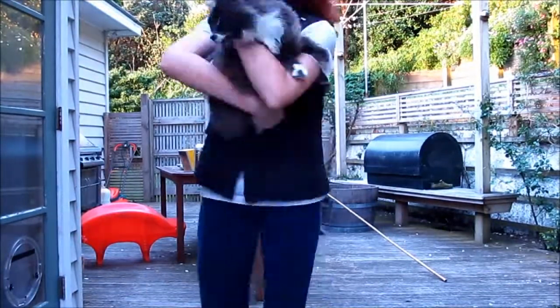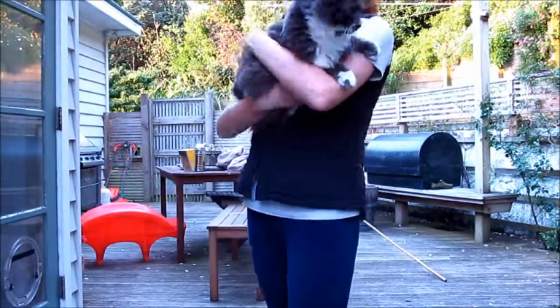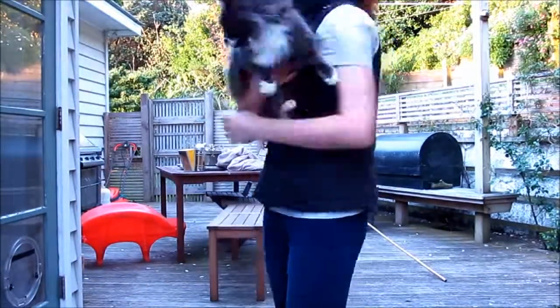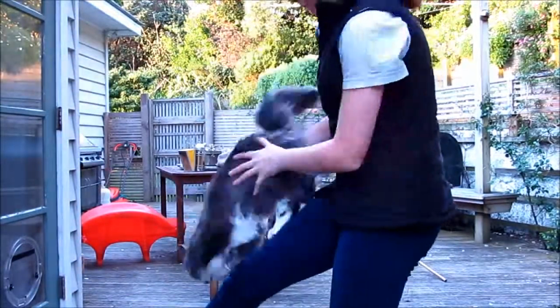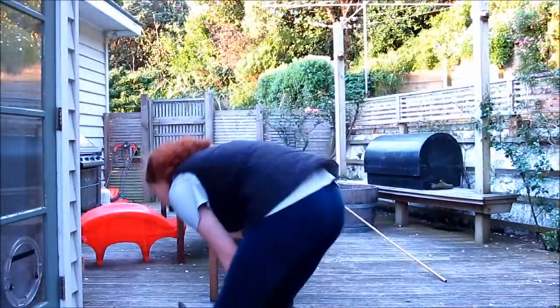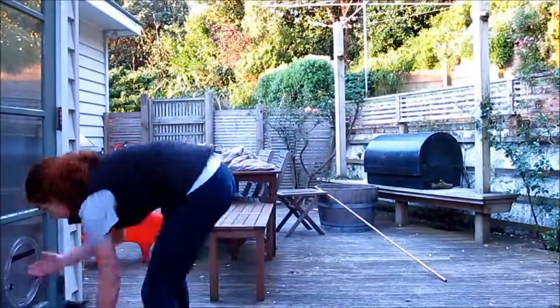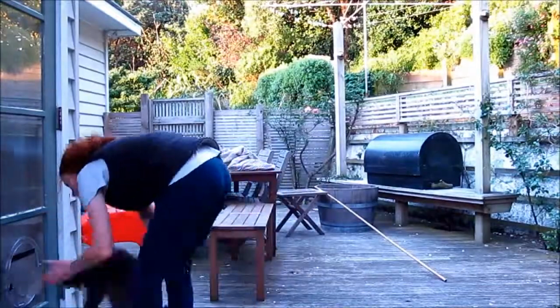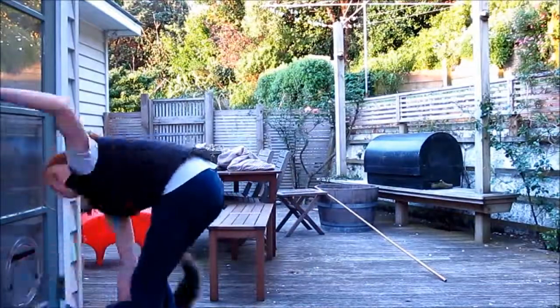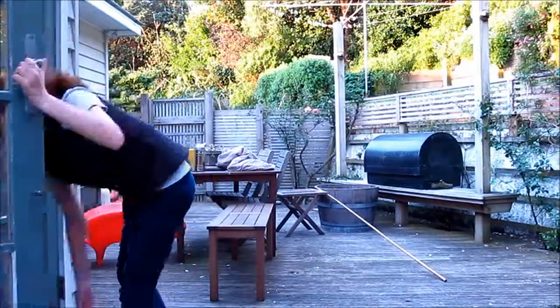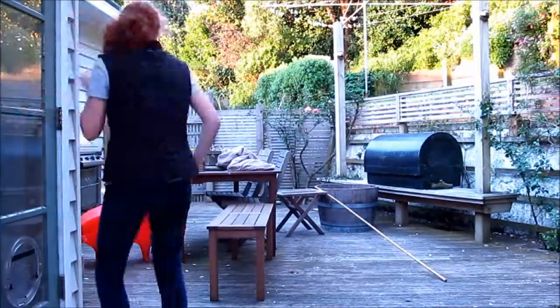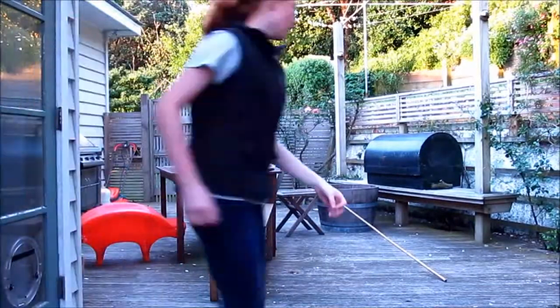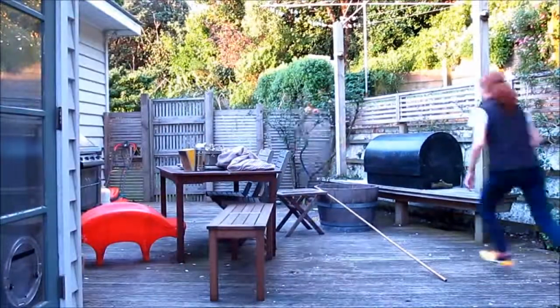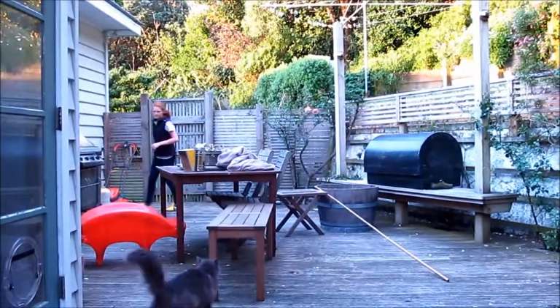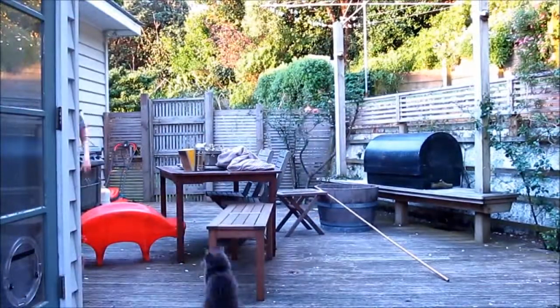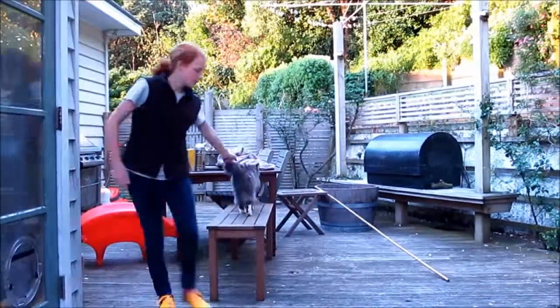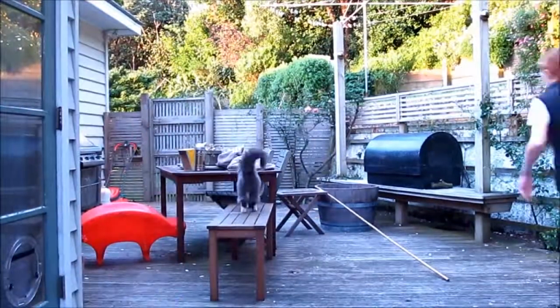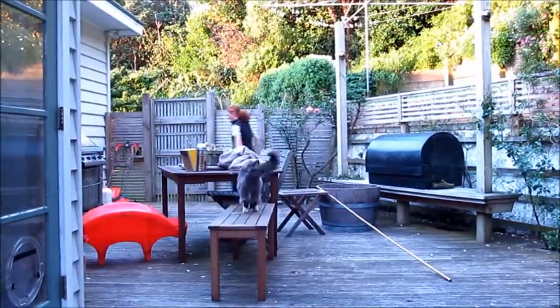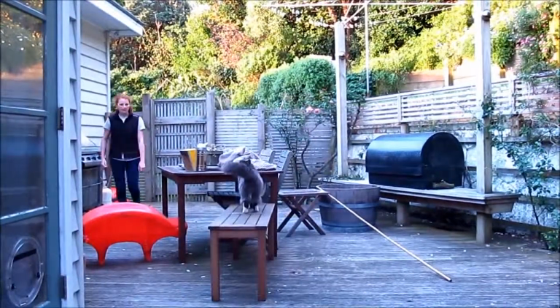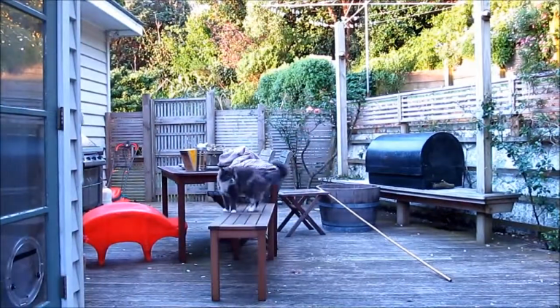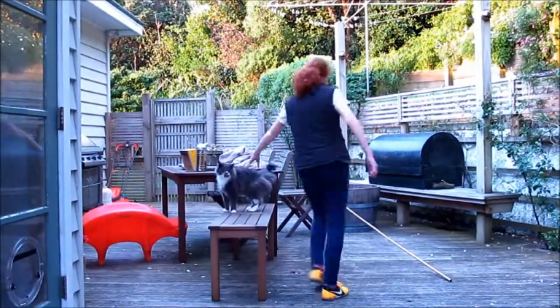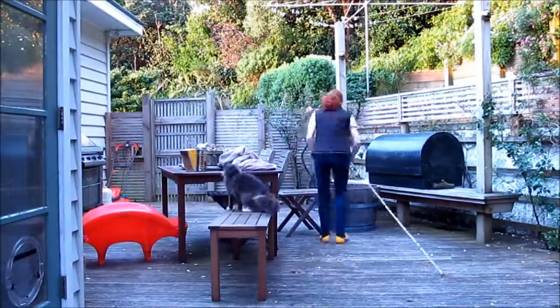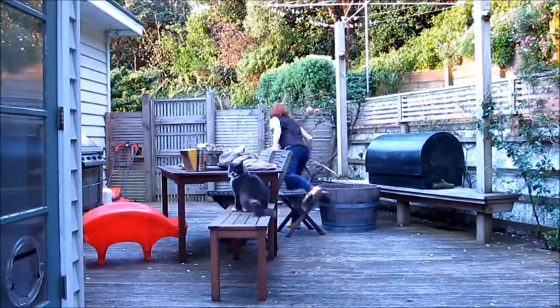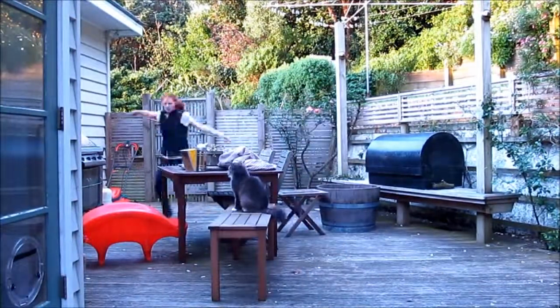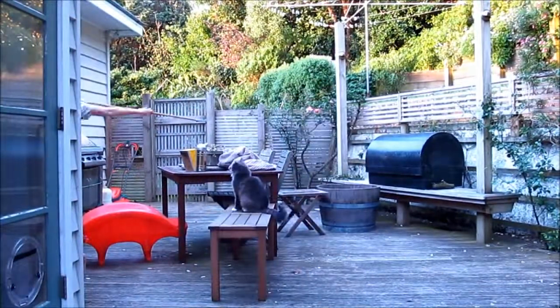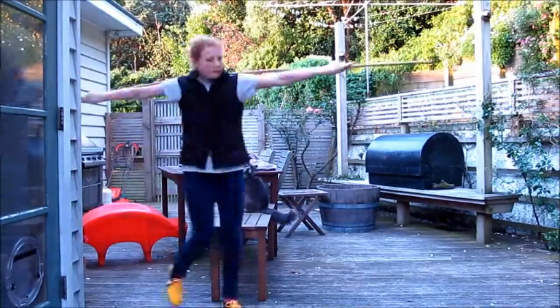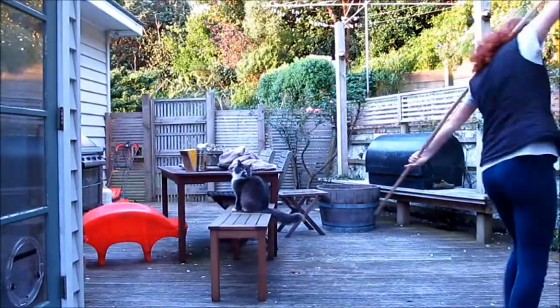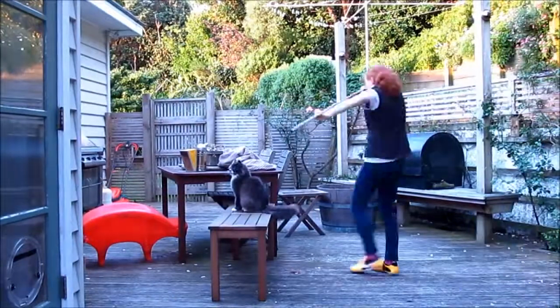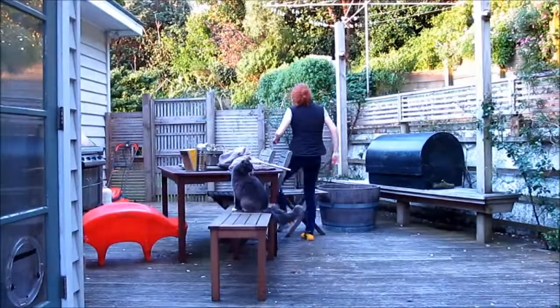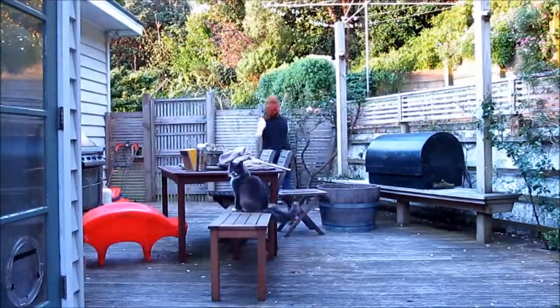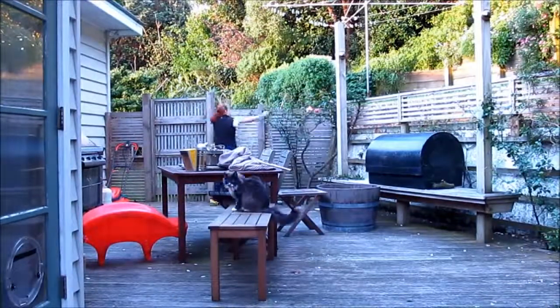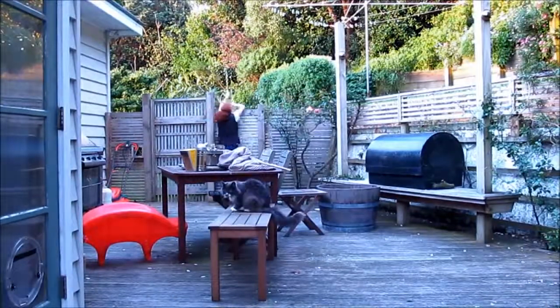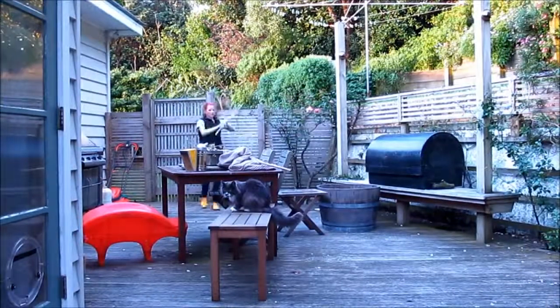Oh, here comes Oscar. He's so fluffy. I don't know if you can hear him purring but he's next to me asleep on the bed. And then you can jump over your bigger jump and walk around looking stupid.